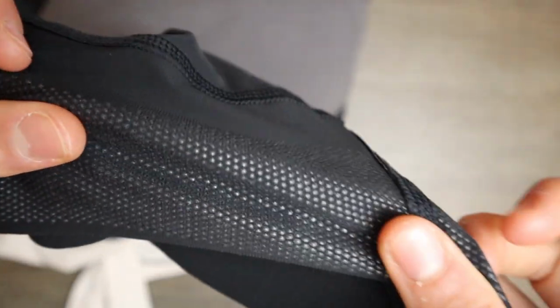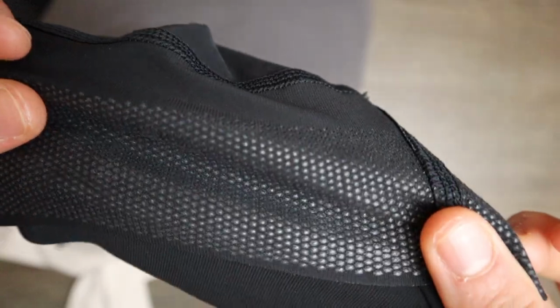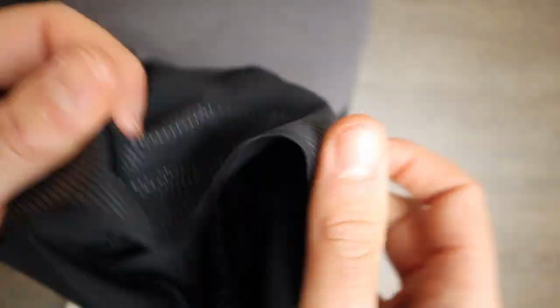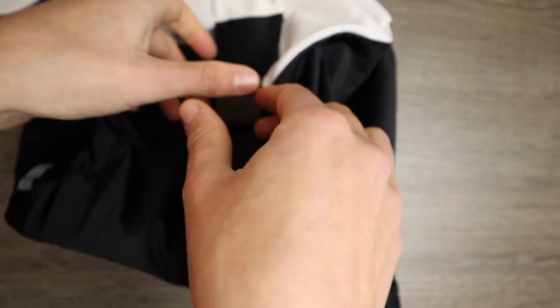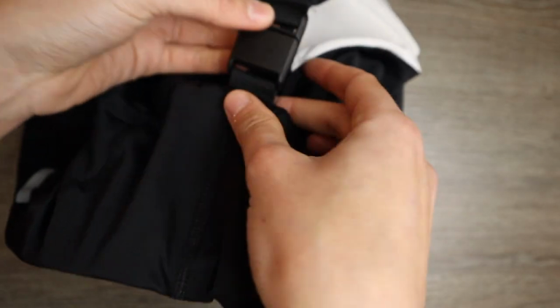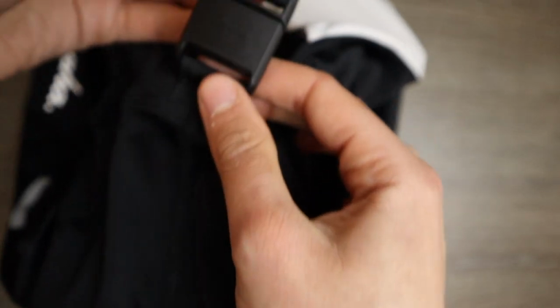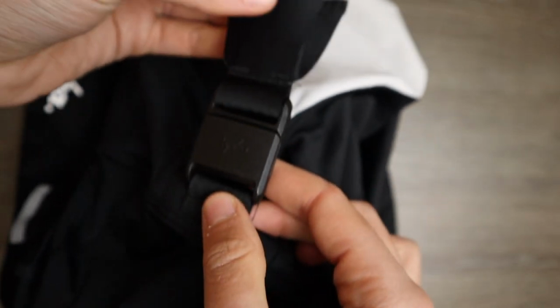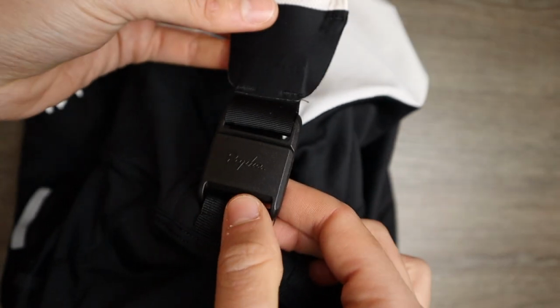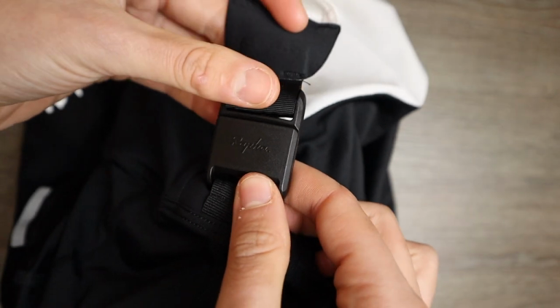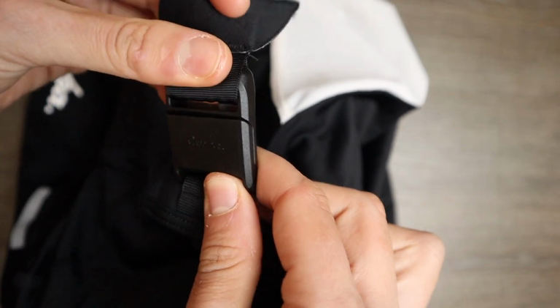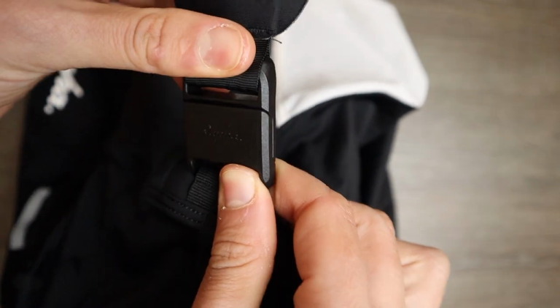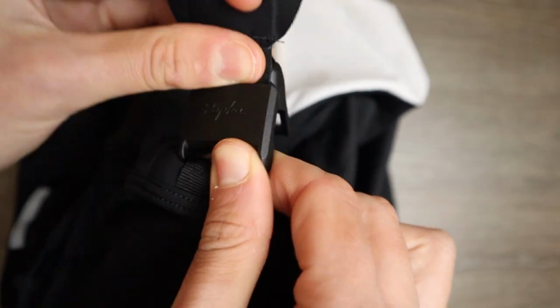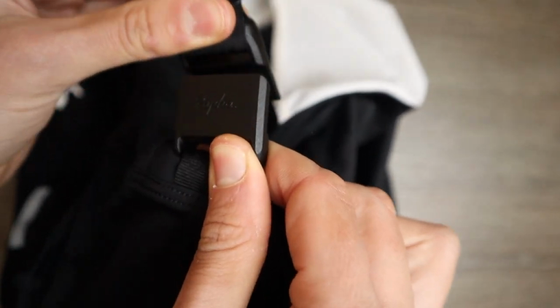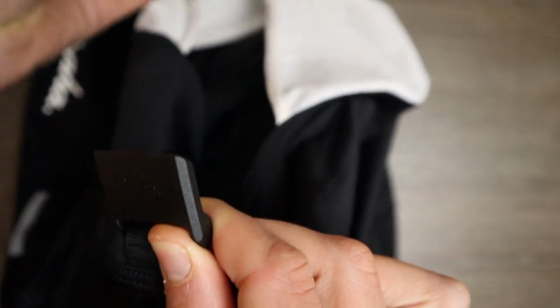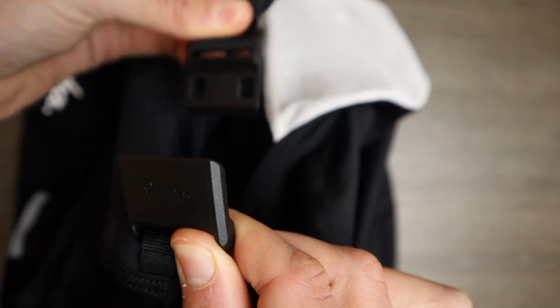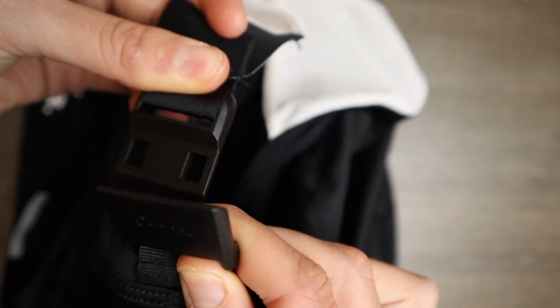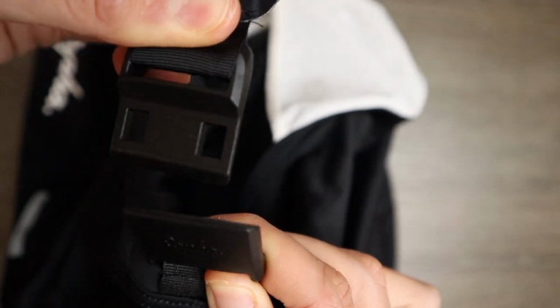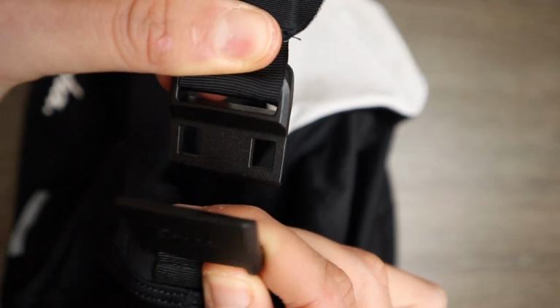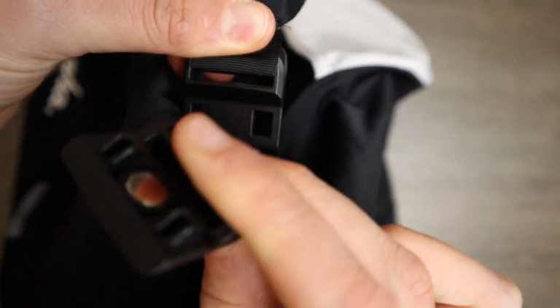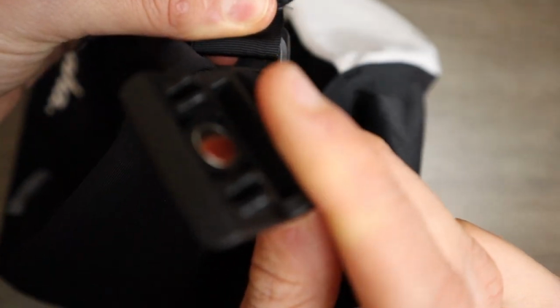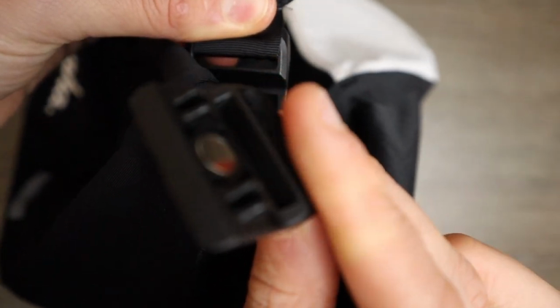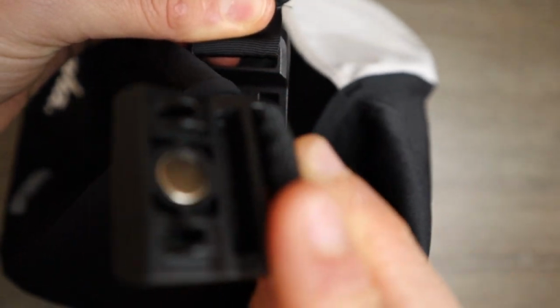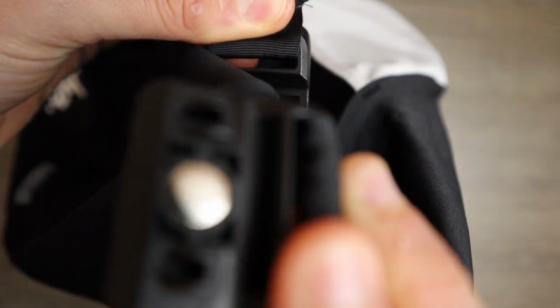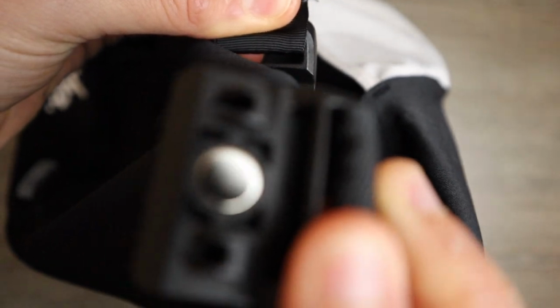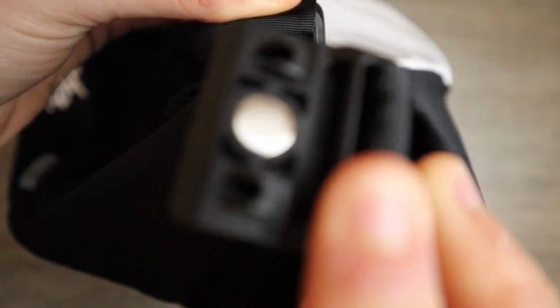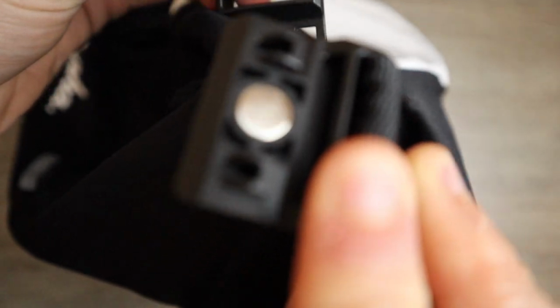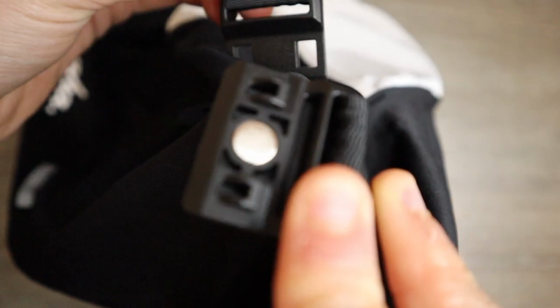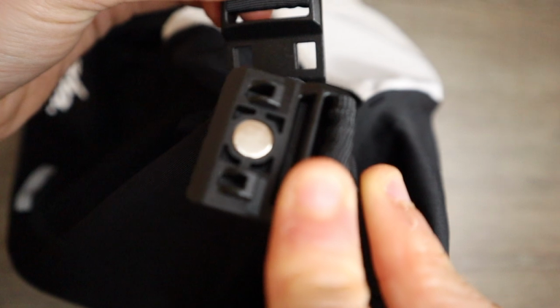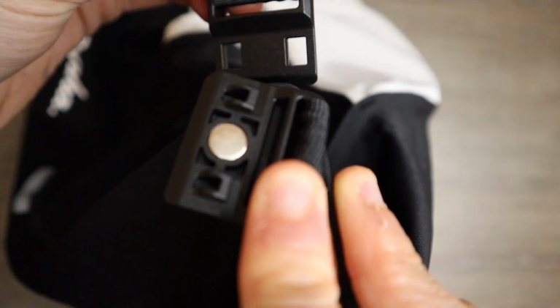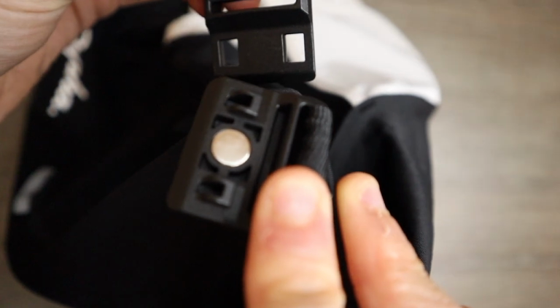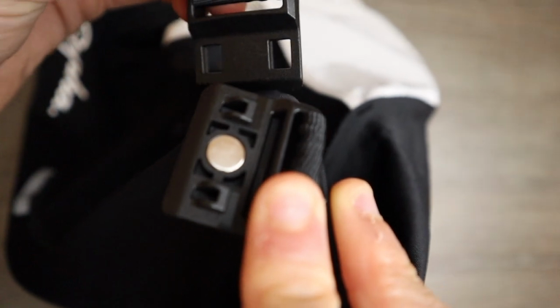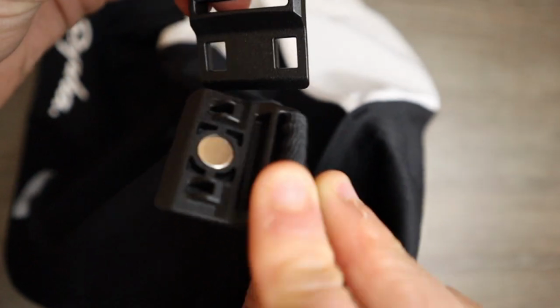It has a white band with grippers and a magnetic hook at the back that attaches to the rear strap, which is quite useful and makes it easier to remove them.